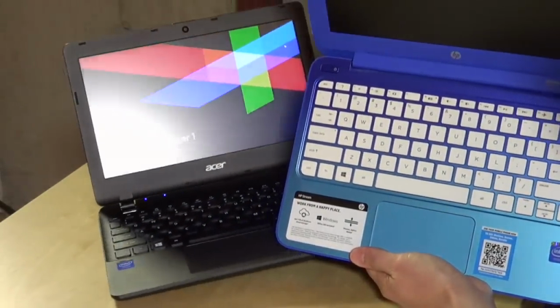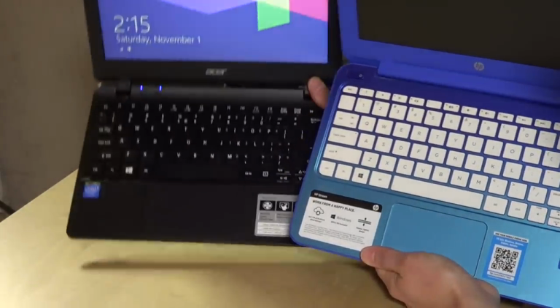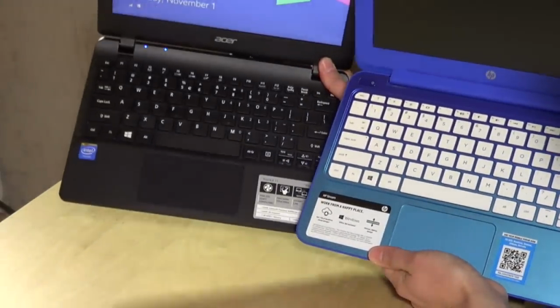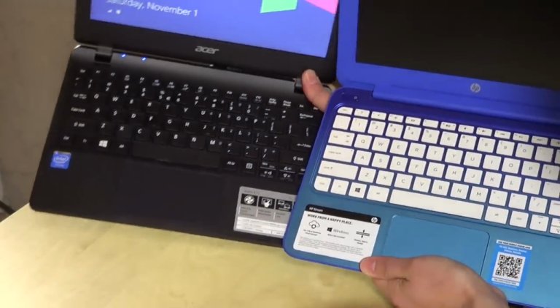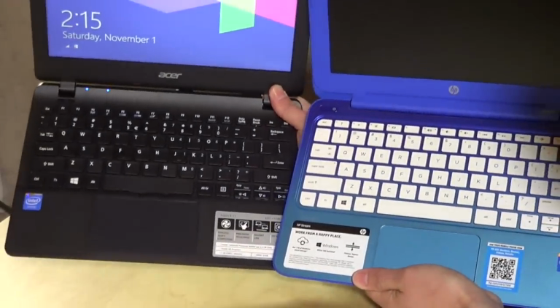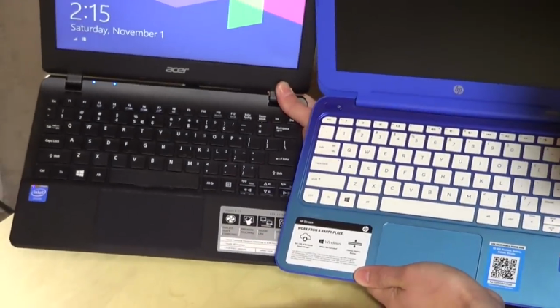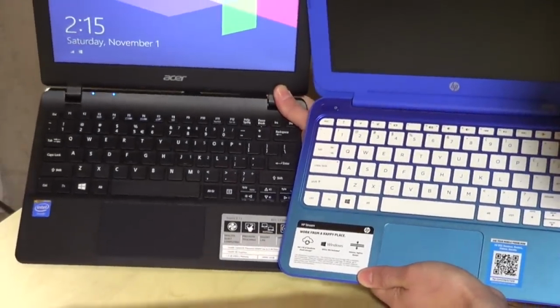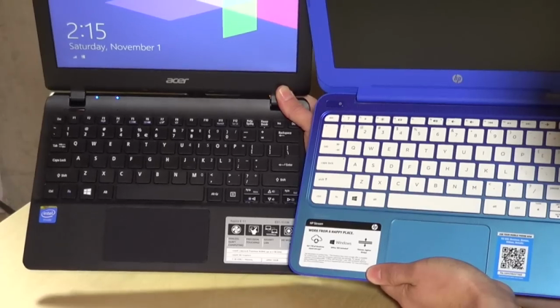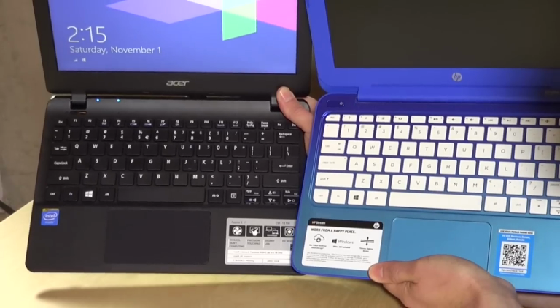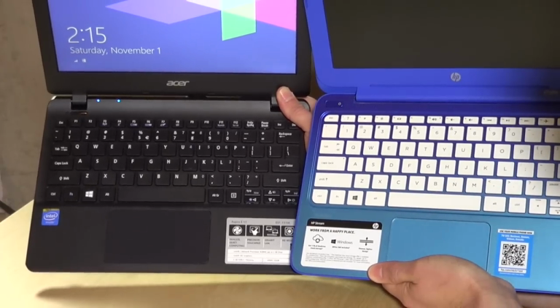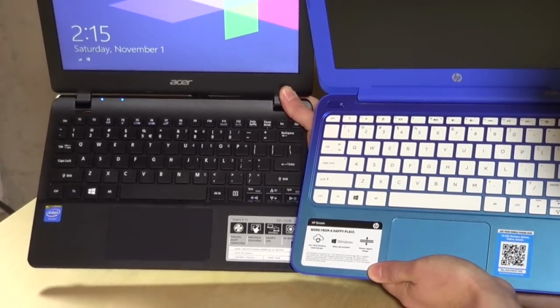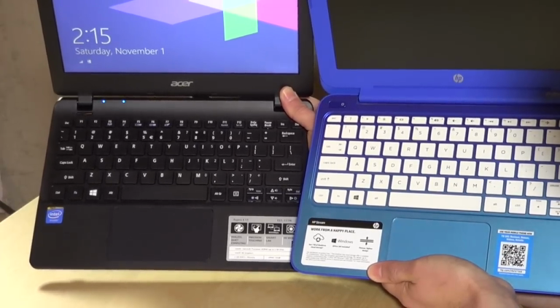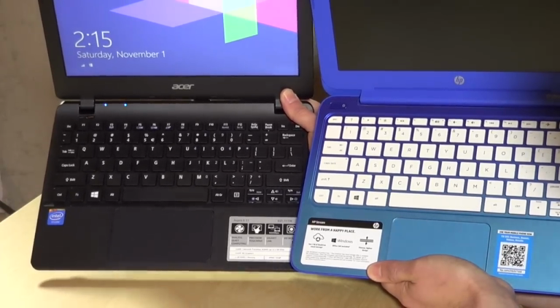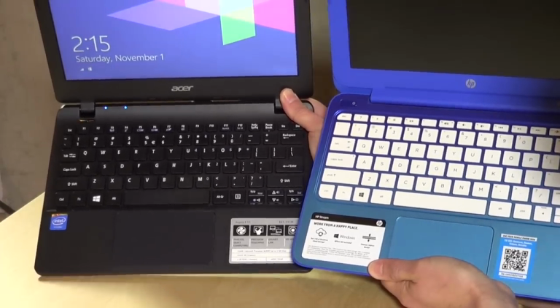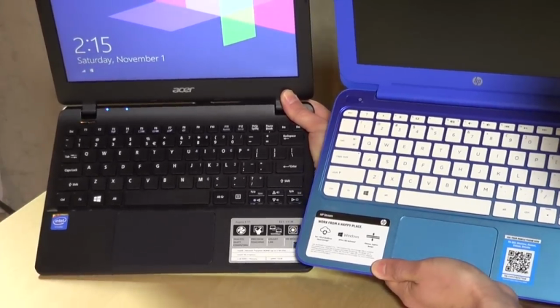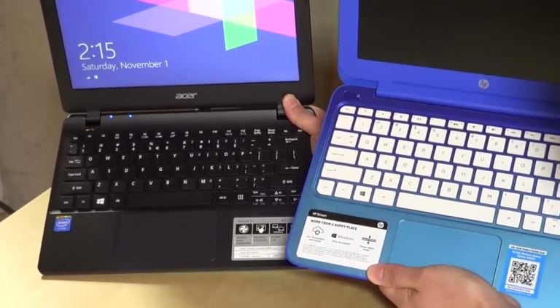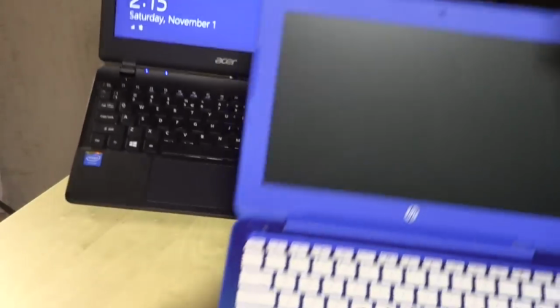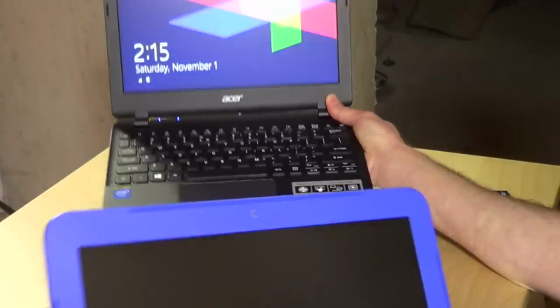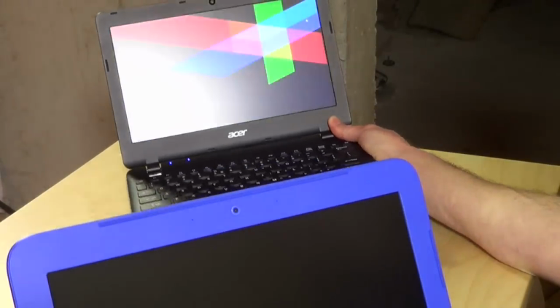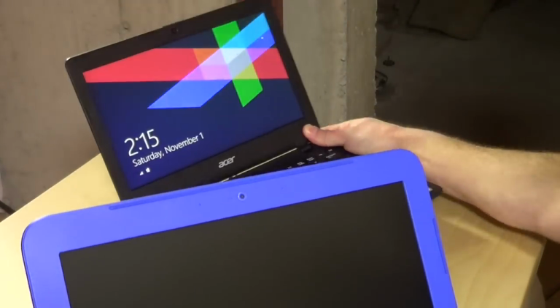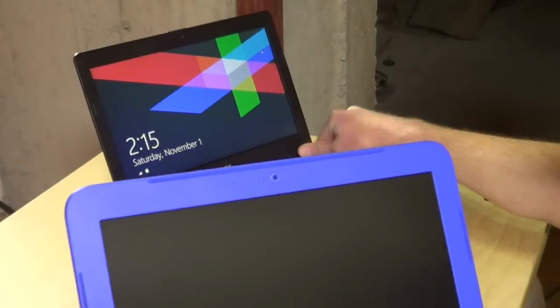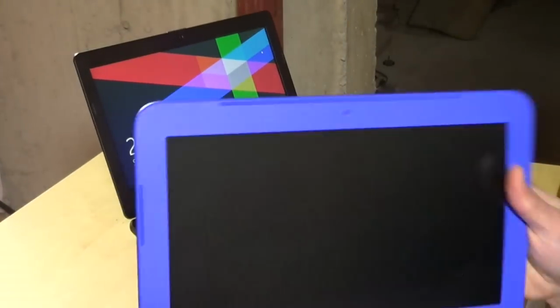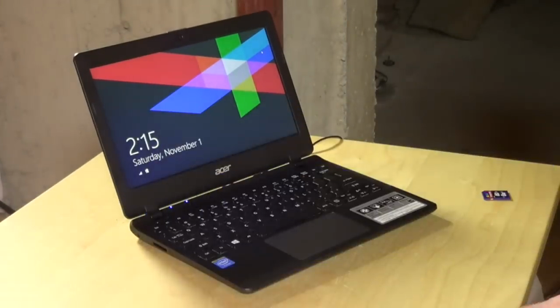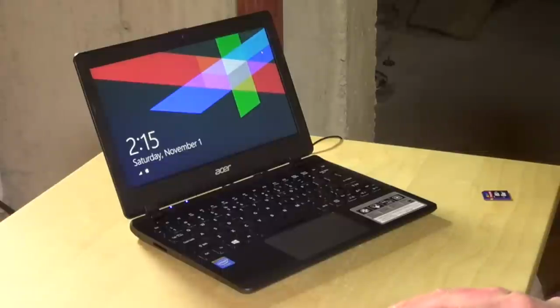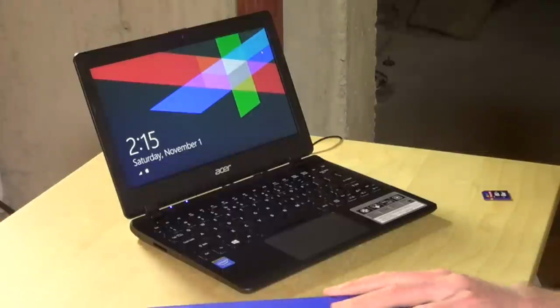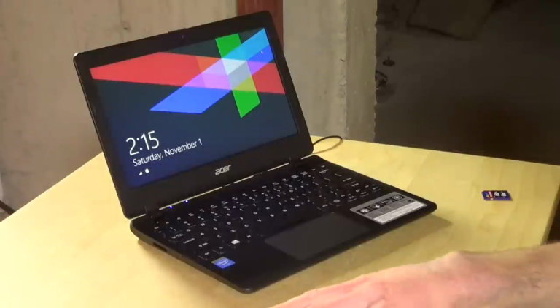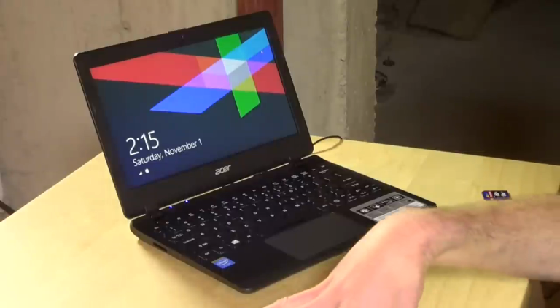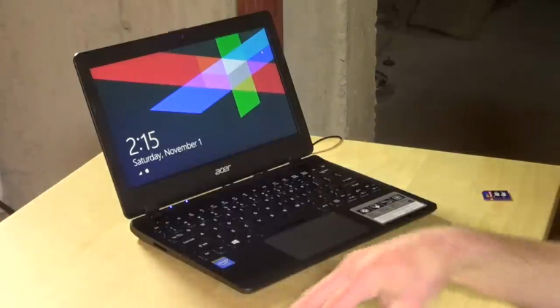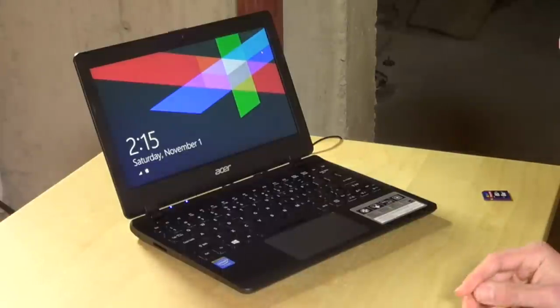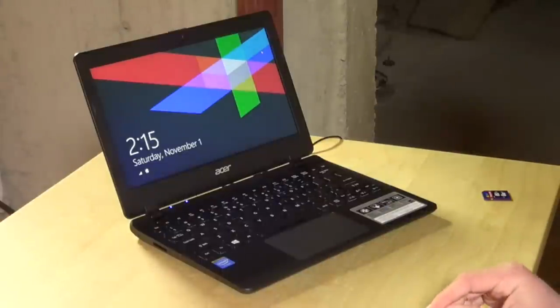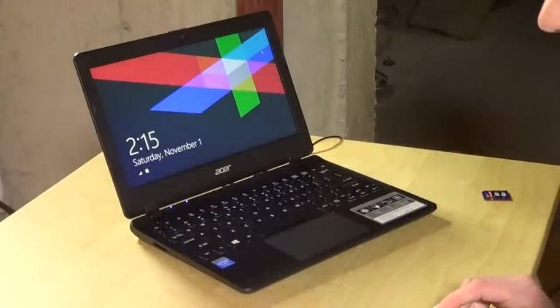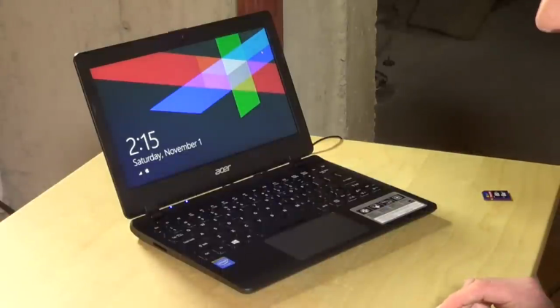Although the Acer is not quite chiclet-sized keys, they are slightly smaller than what is on the HP. So I did find the typing experience on the Acer to not be as good as it was on the HP. So that is one of the initial differences.